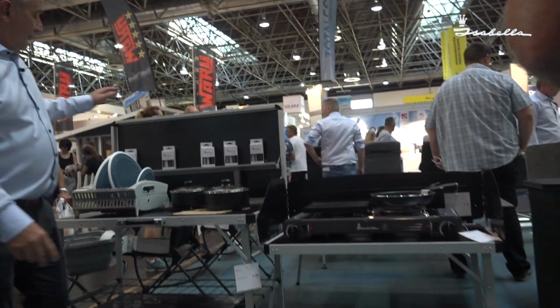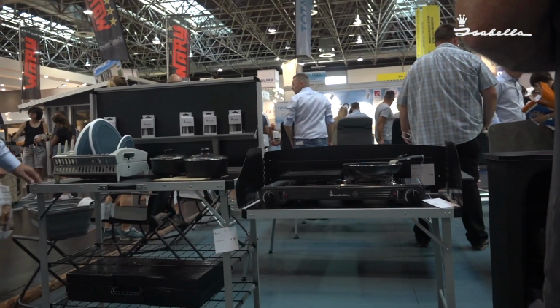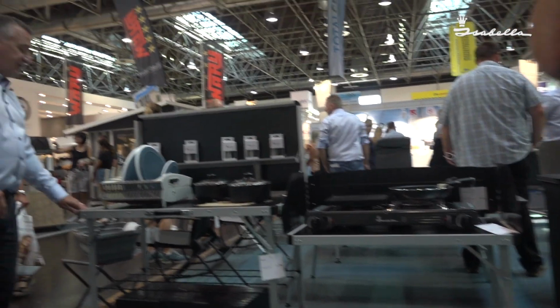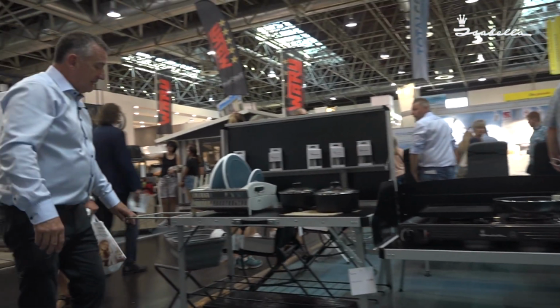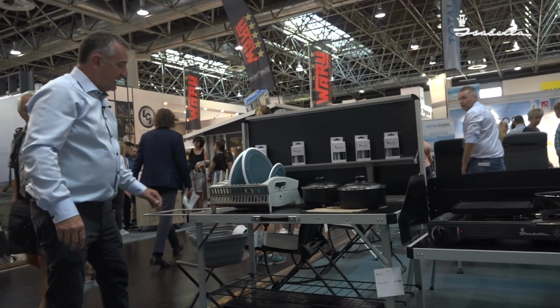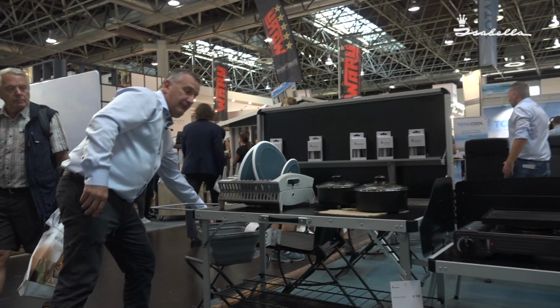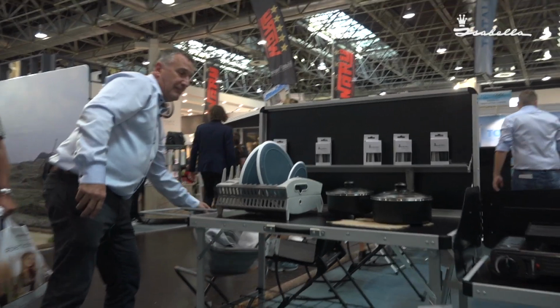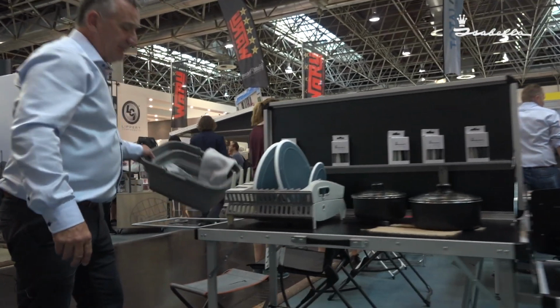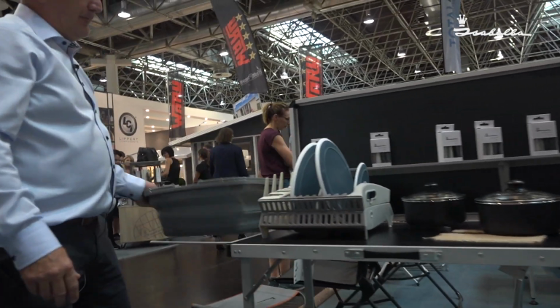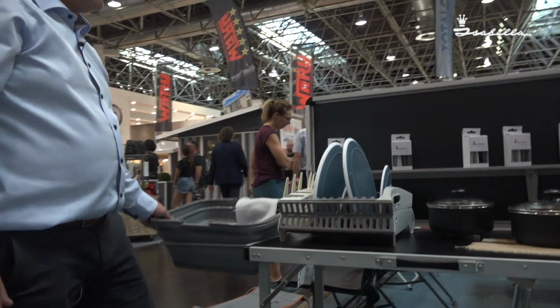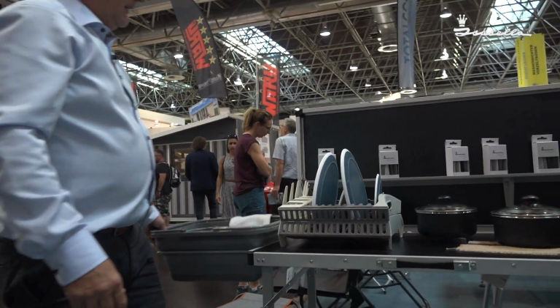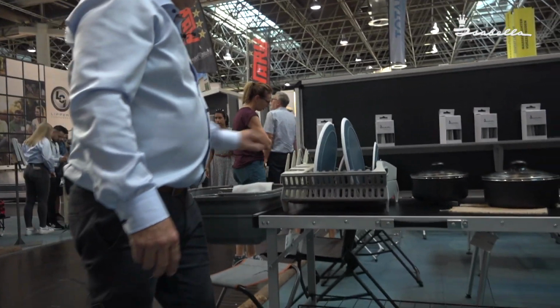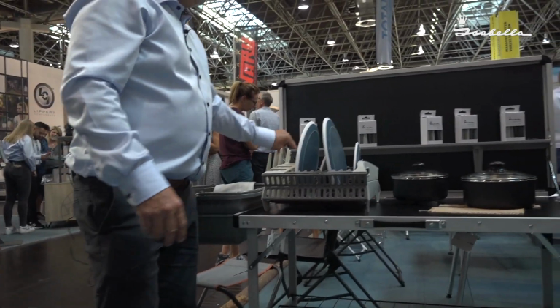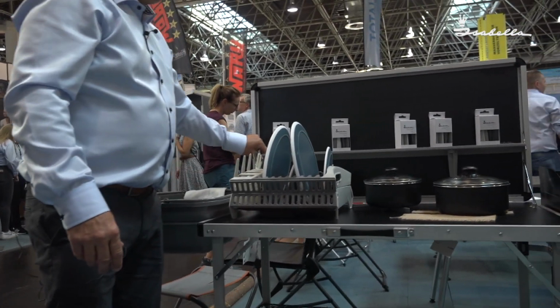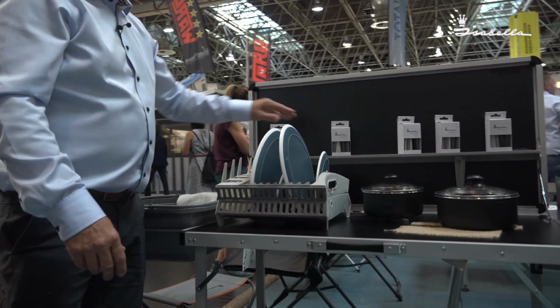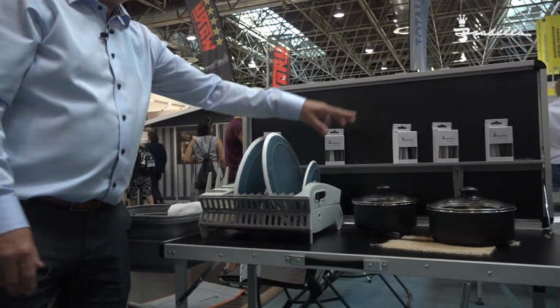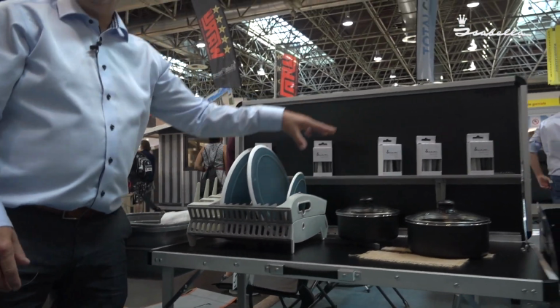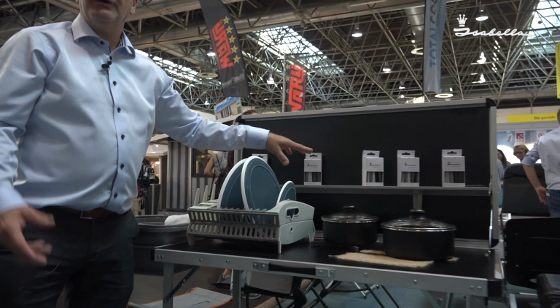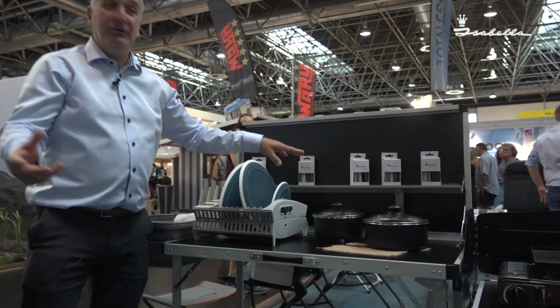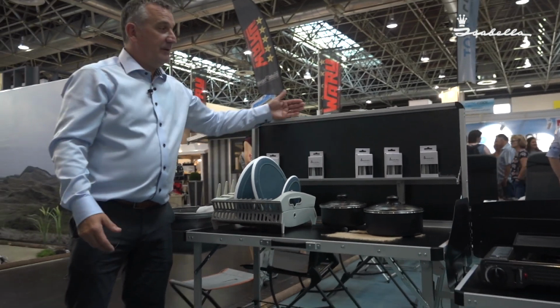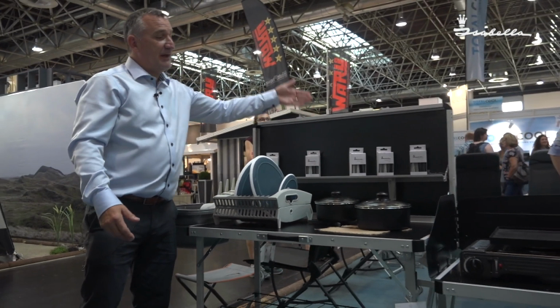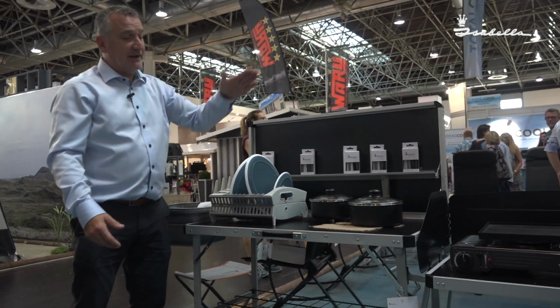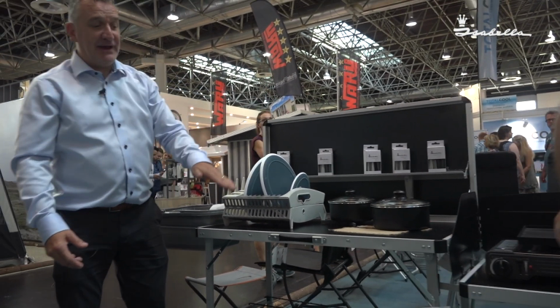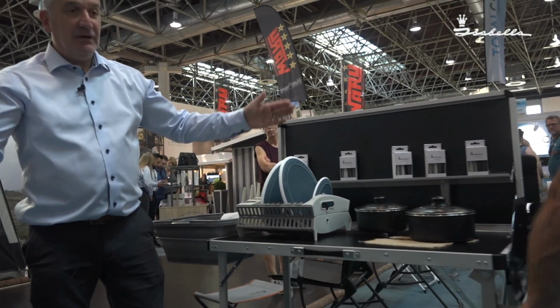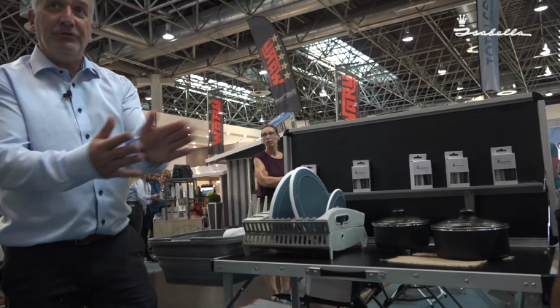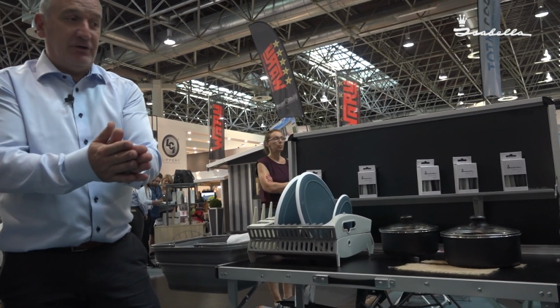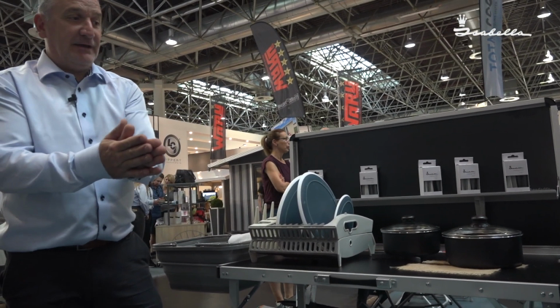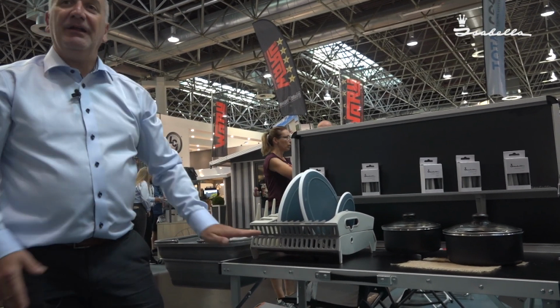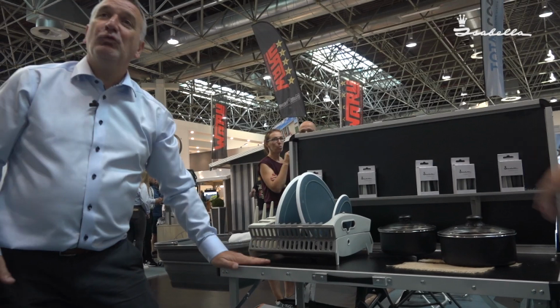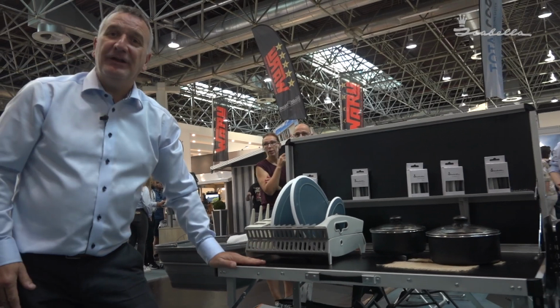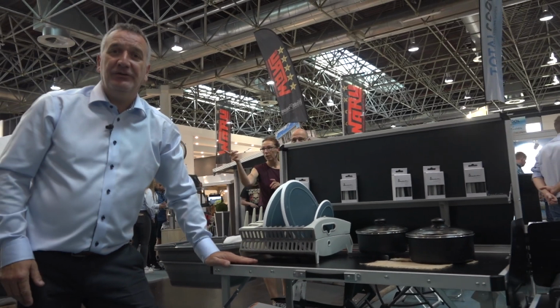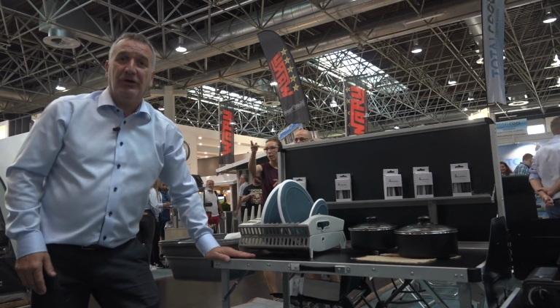On the left hand side we have a bar that comes out for your washing bowl. We have a shelf here to put all your salt and peppers. This actually then closes down and folds into a nice bag. This is a really nice unit to work on.